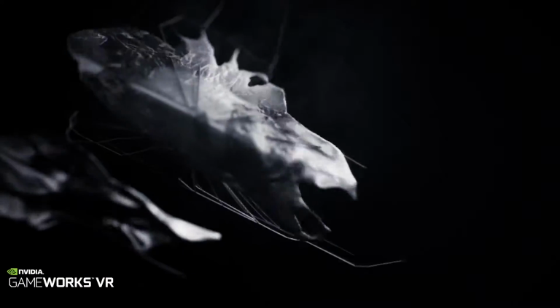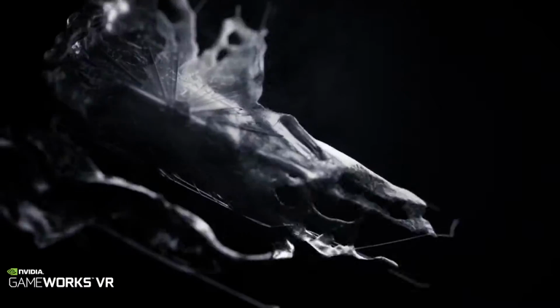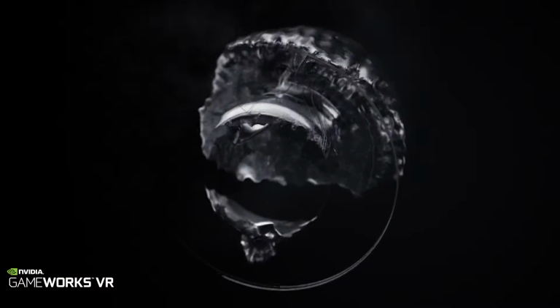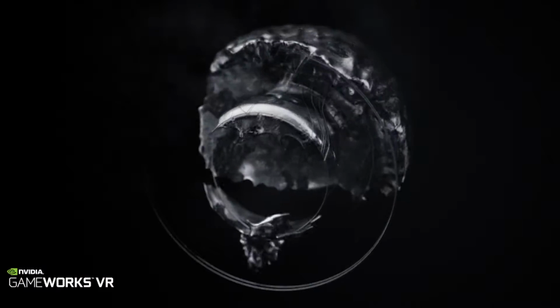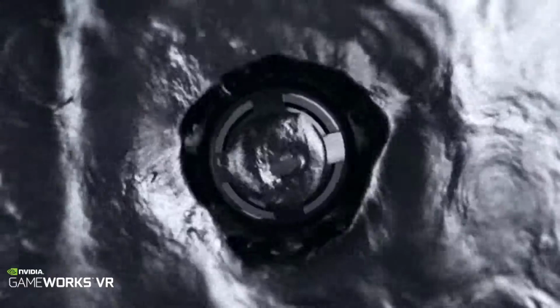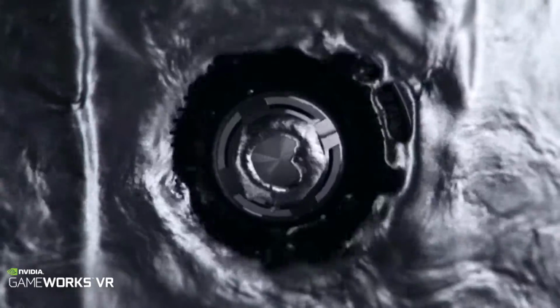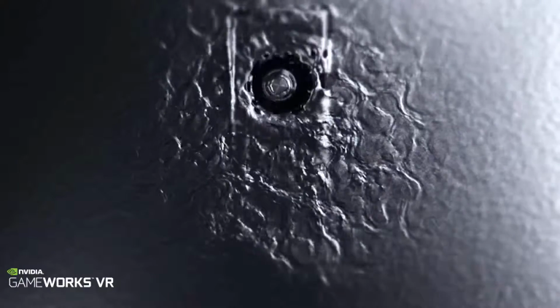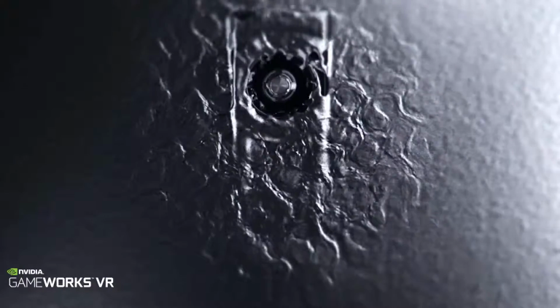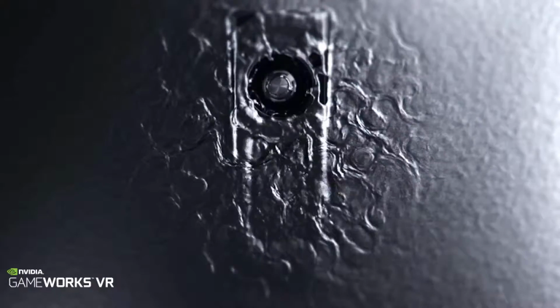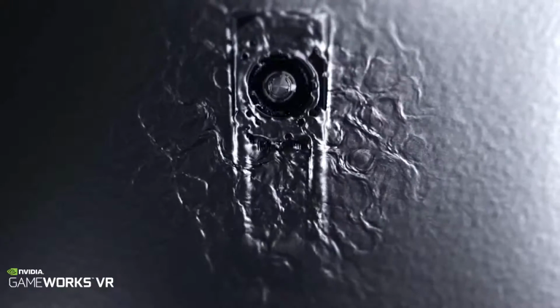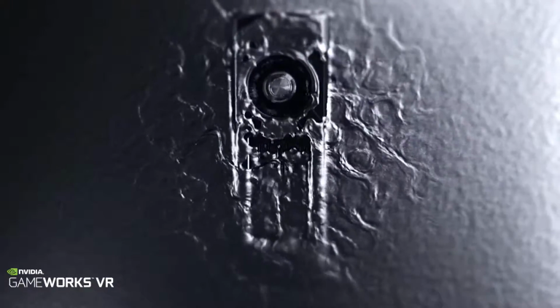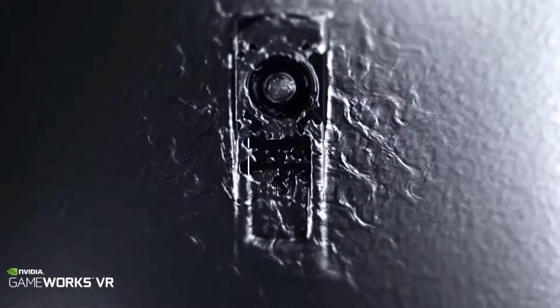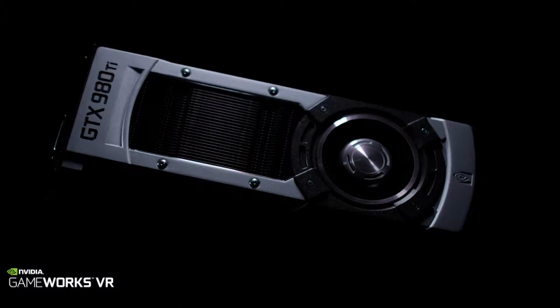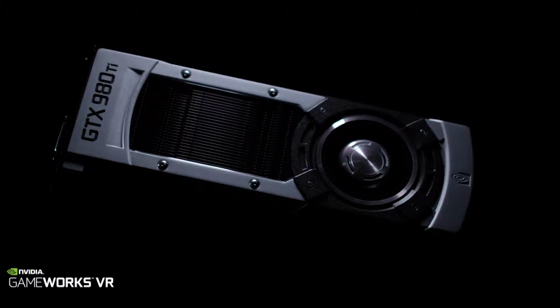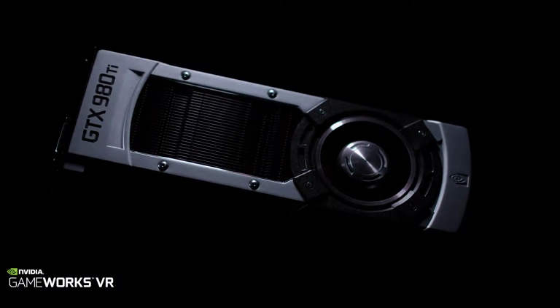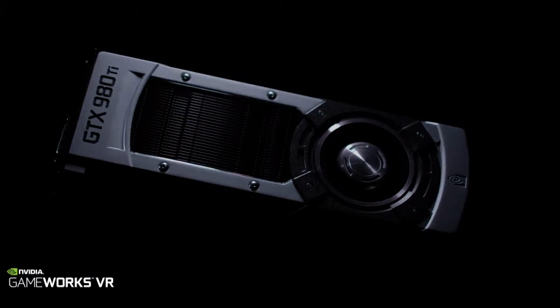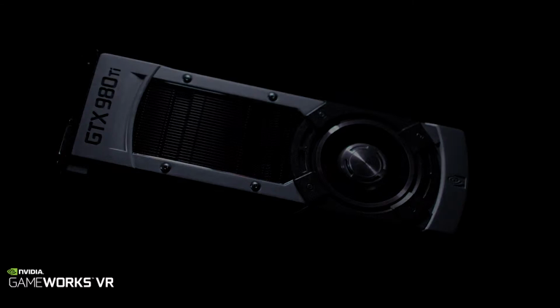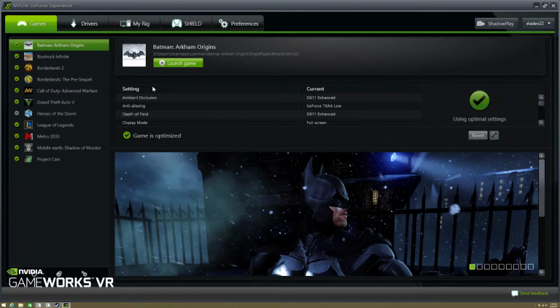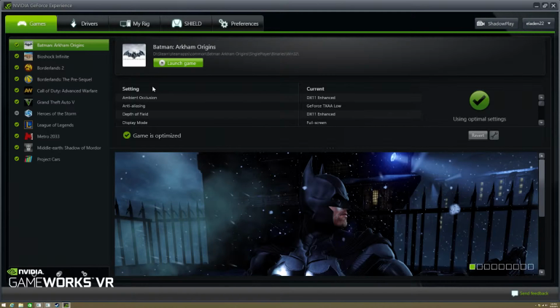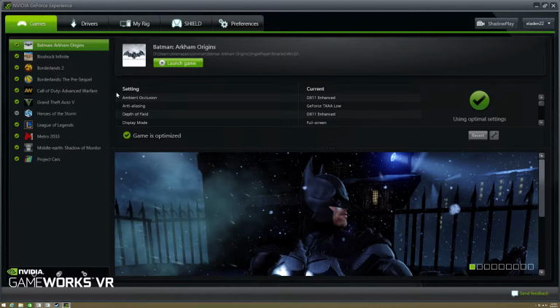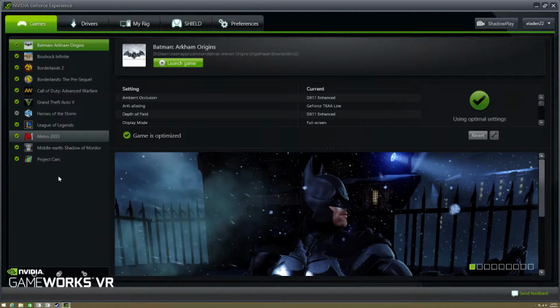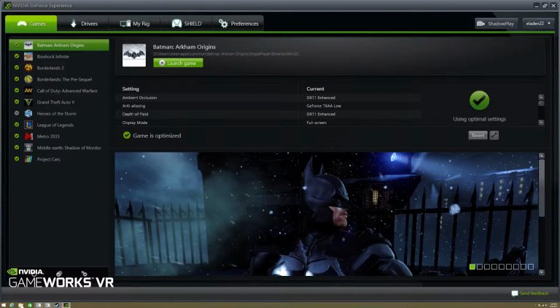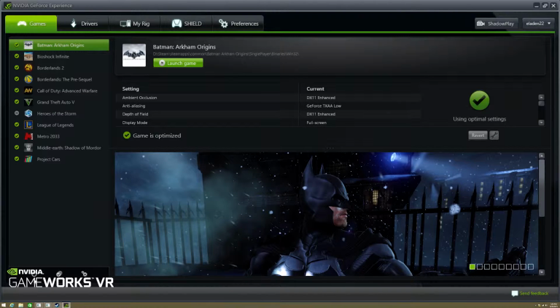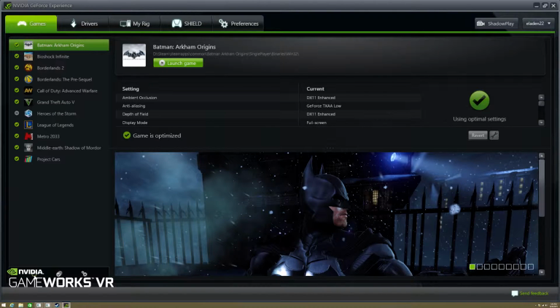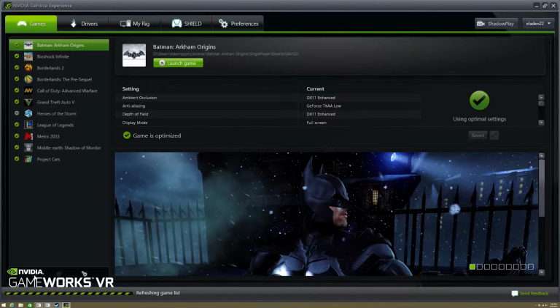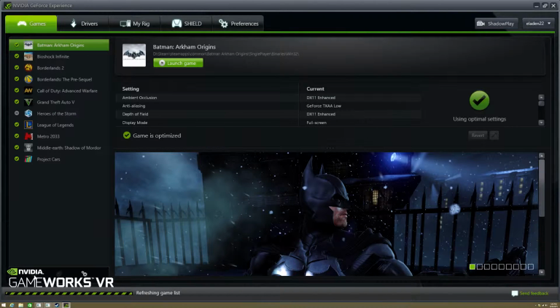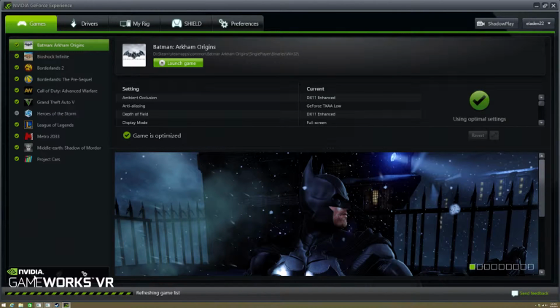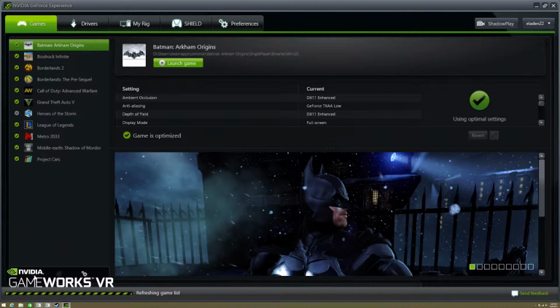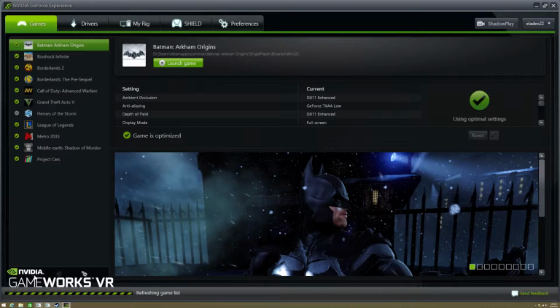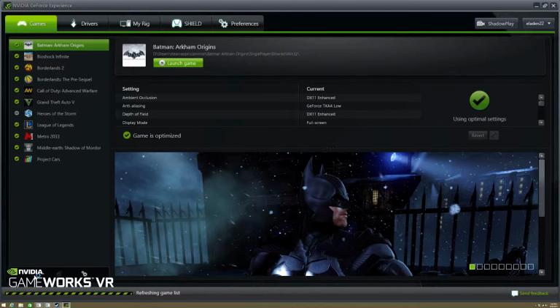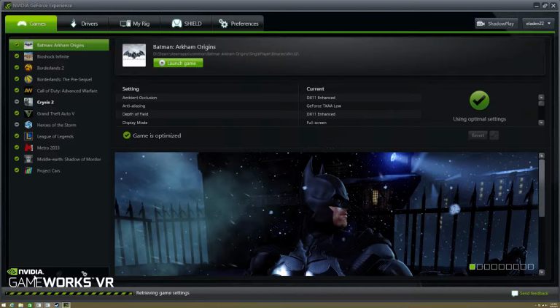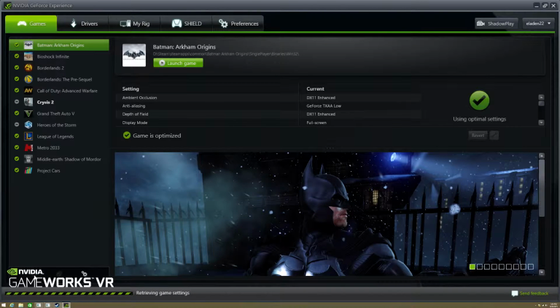The first part of that is building the world's fastest and best GPUs with our GeForce GTX graphics processors. The second component is our client software GeForce Experience, which helps gamers get the latest drivers and the right optimal settings for their VR games and applications.